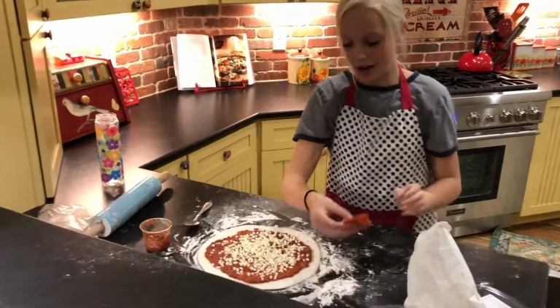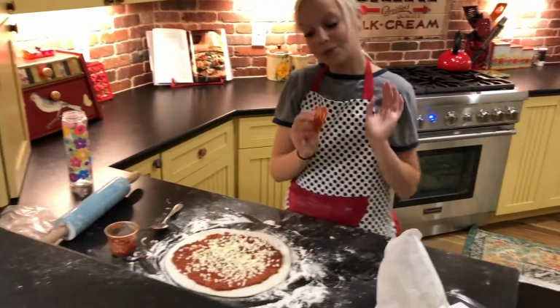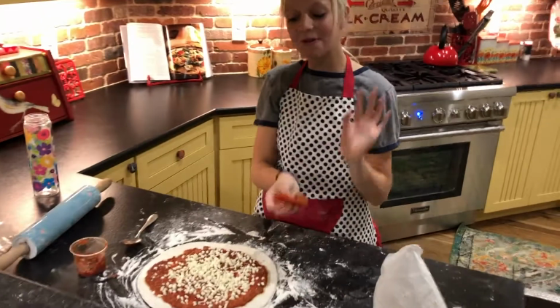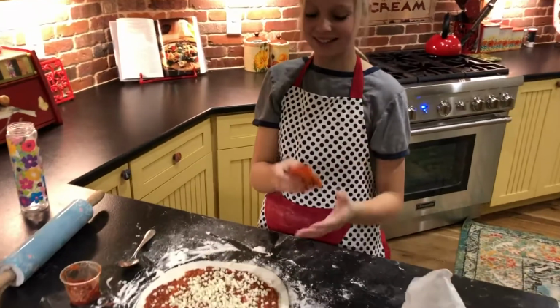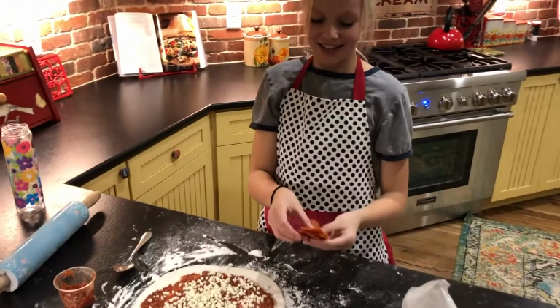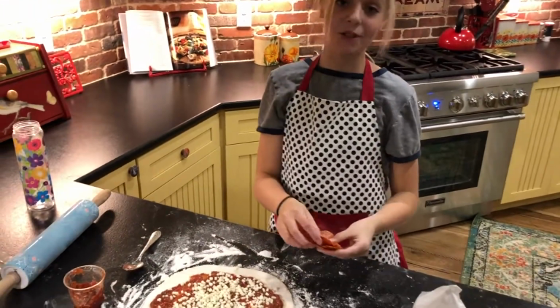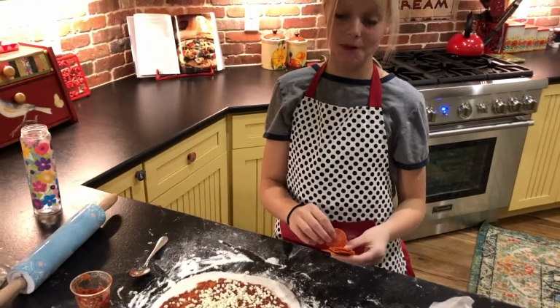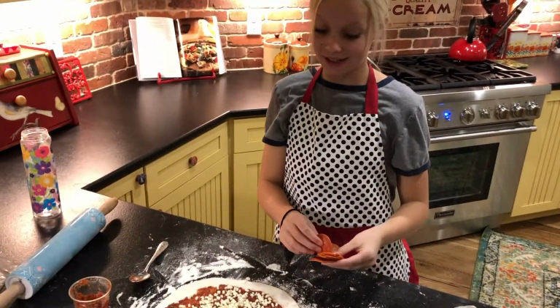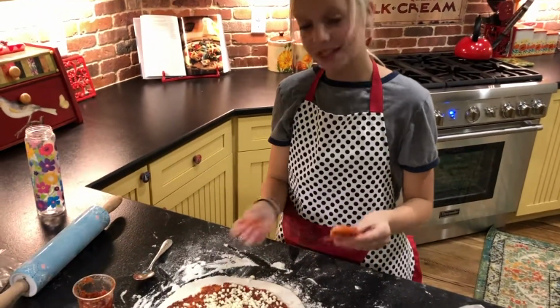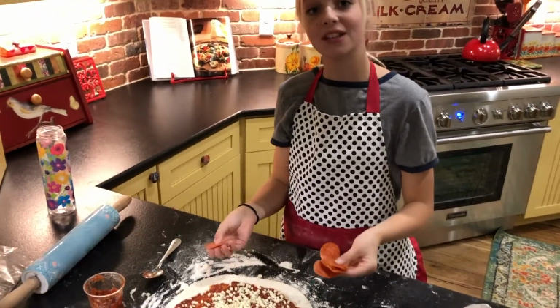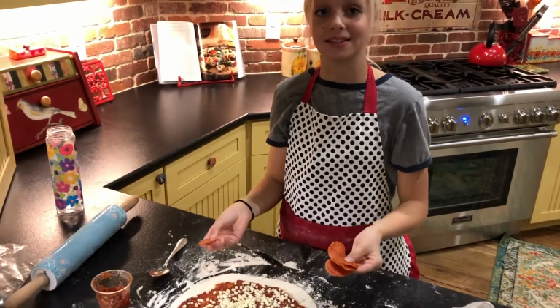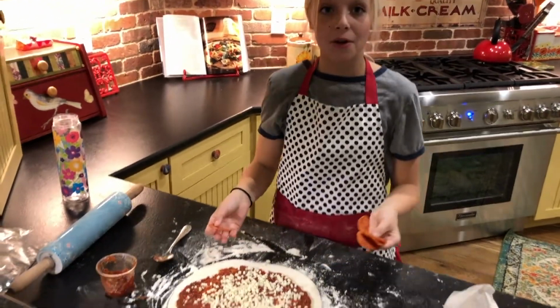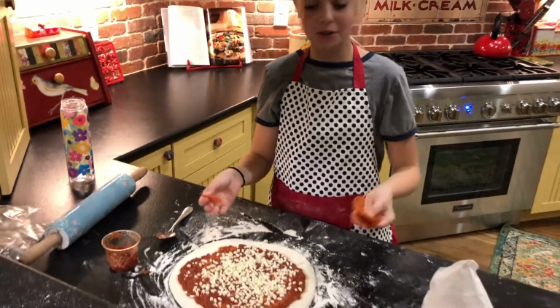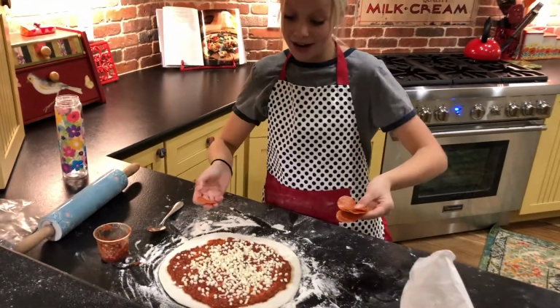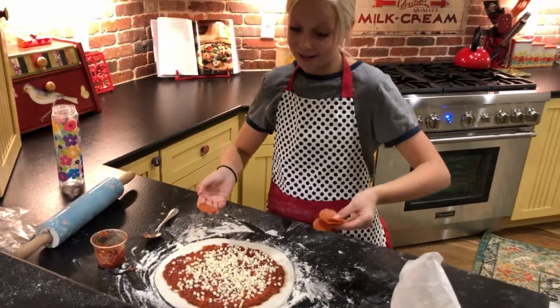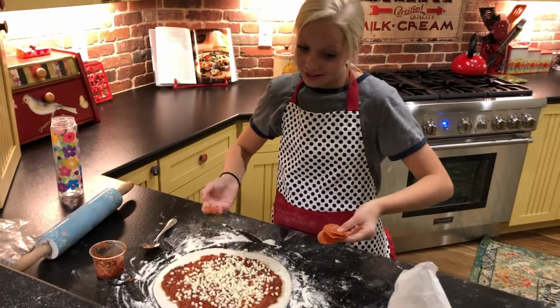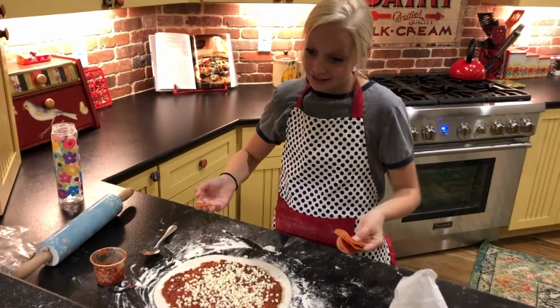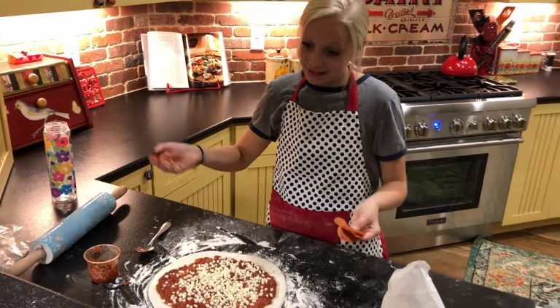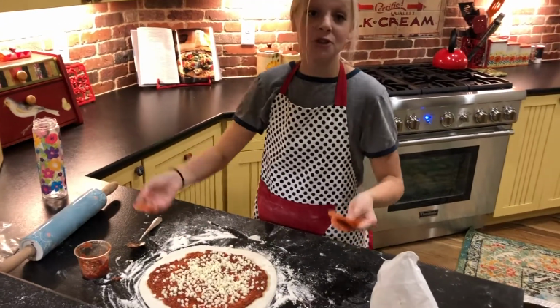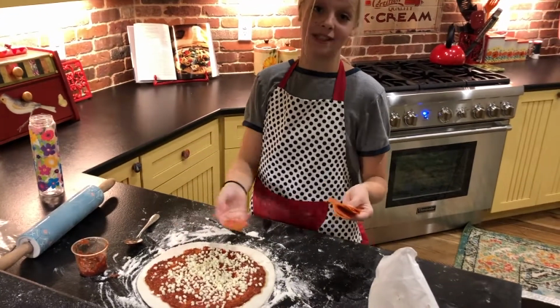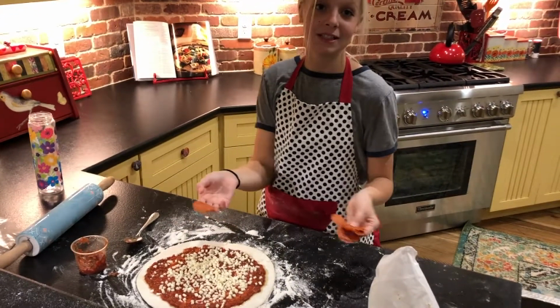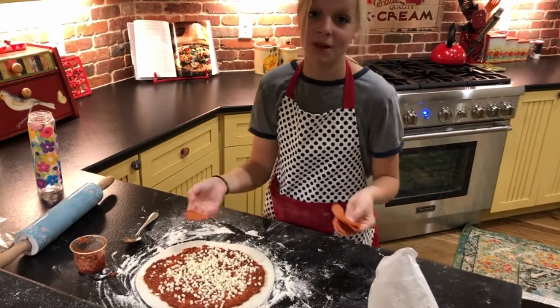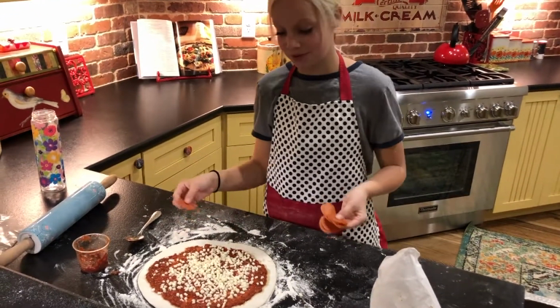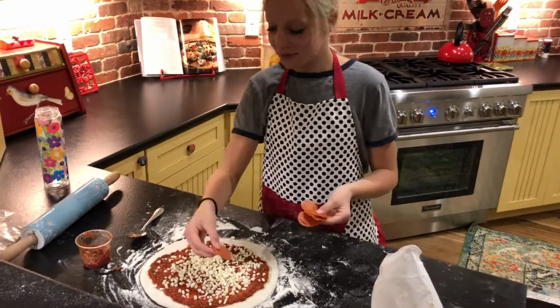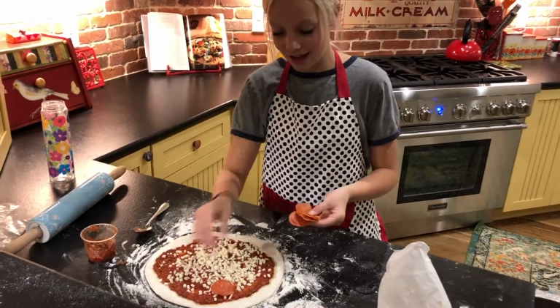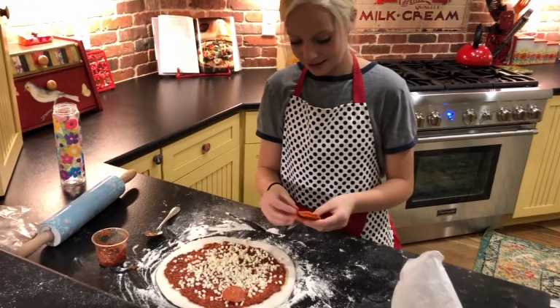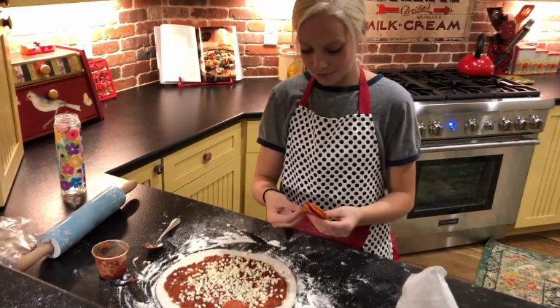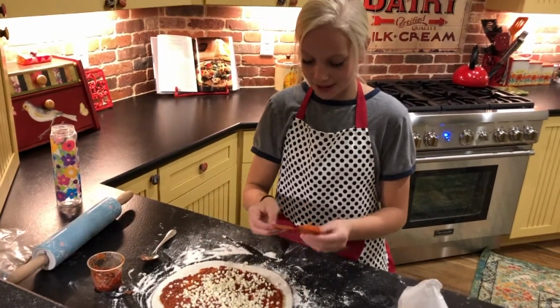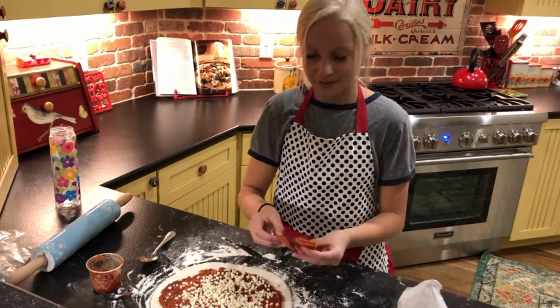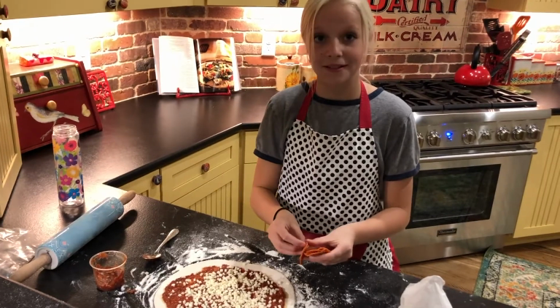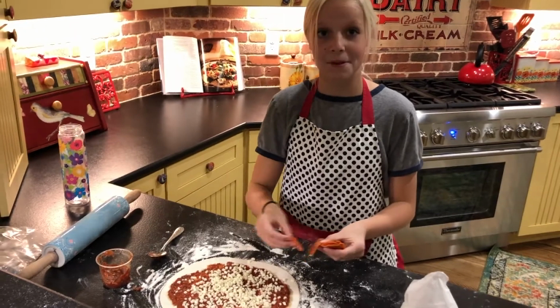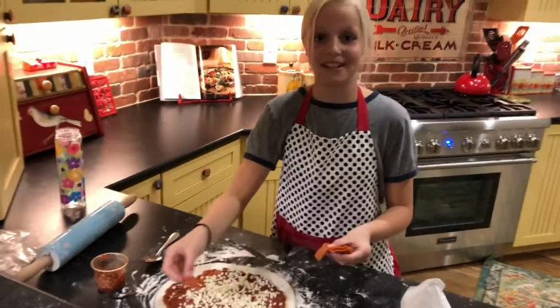So now we're going to do pepperoni. And if you don't like pepperoni, then keep it cheese. Or you could add on anchovies or mushrooms or whatever you like. But we like pepperoni.